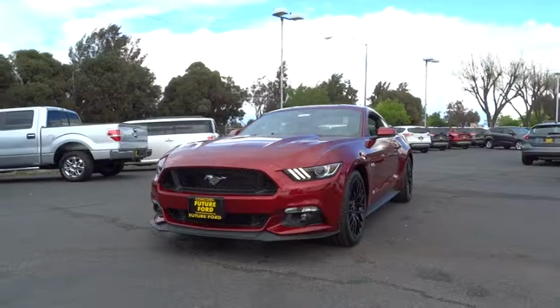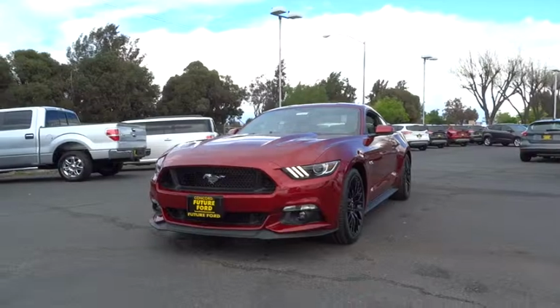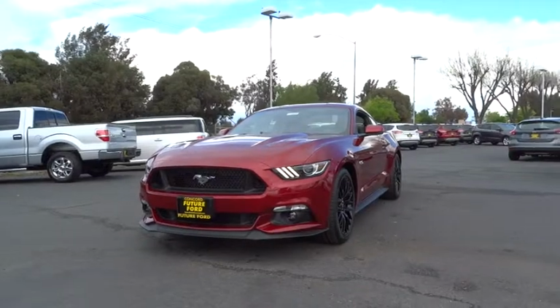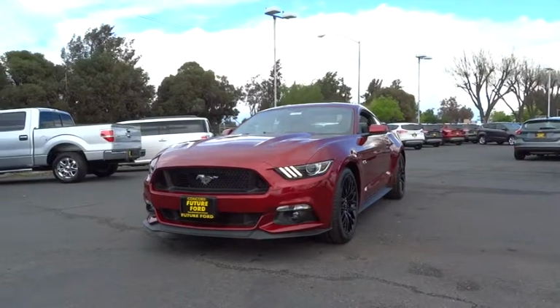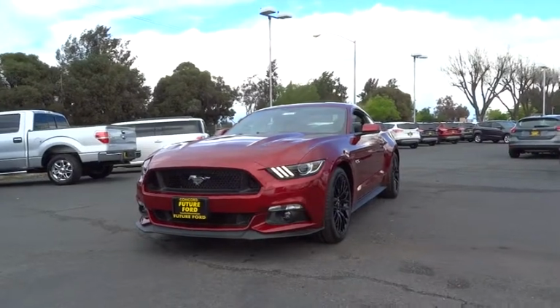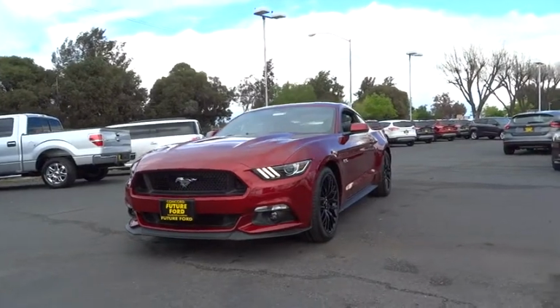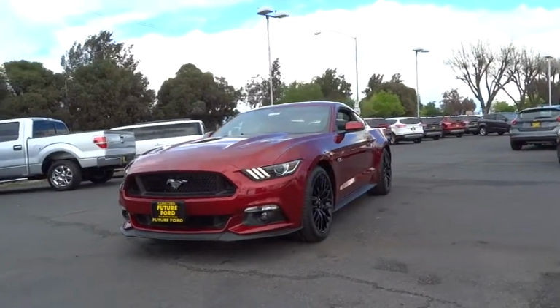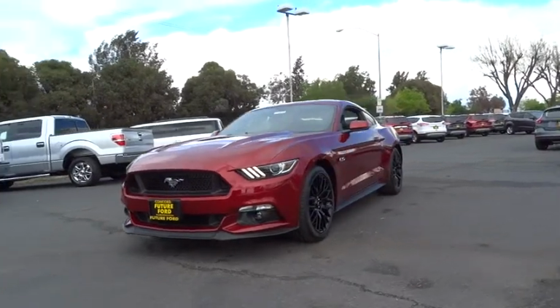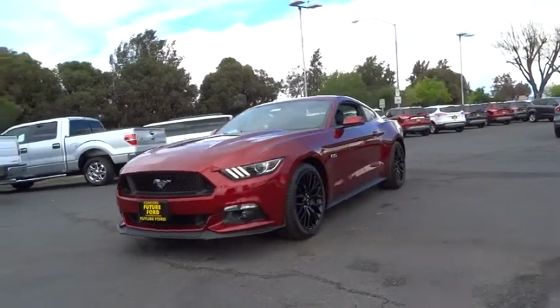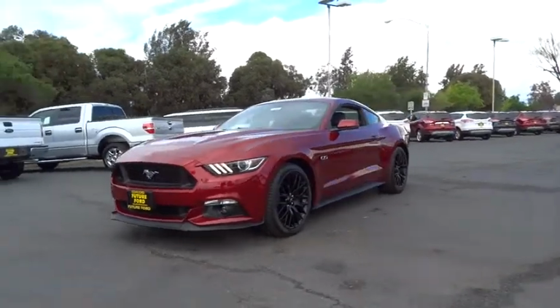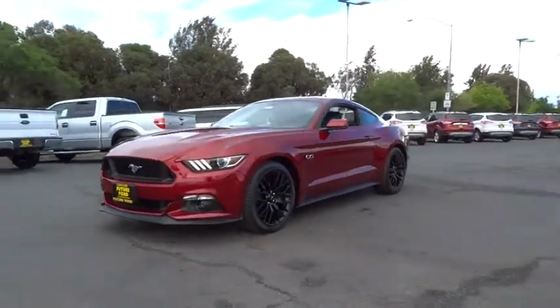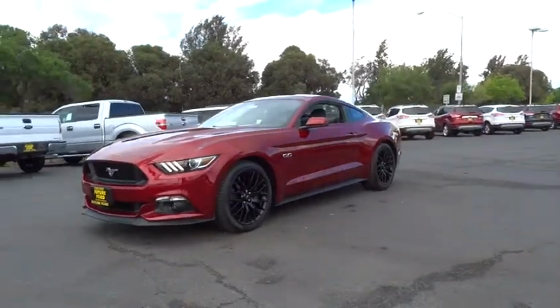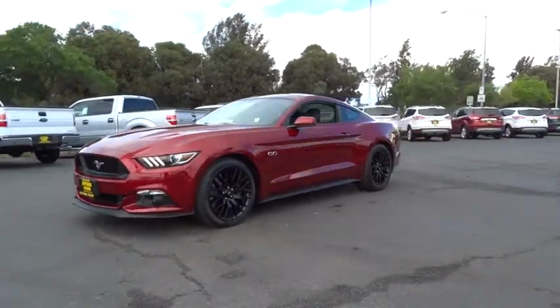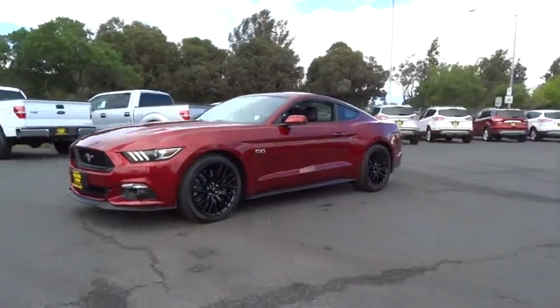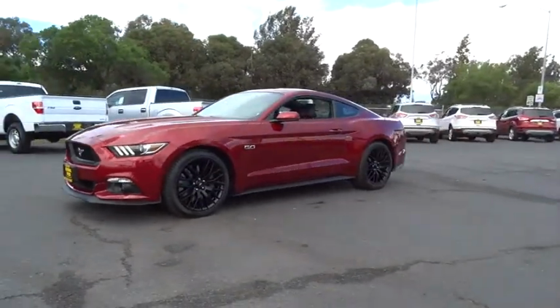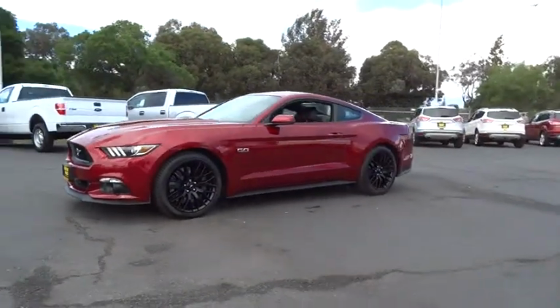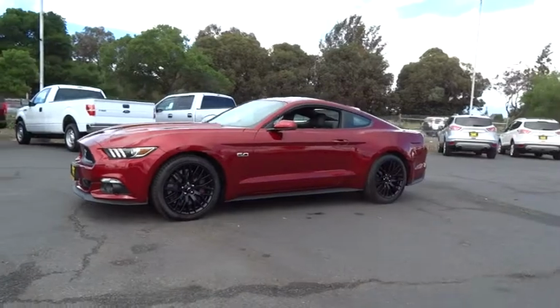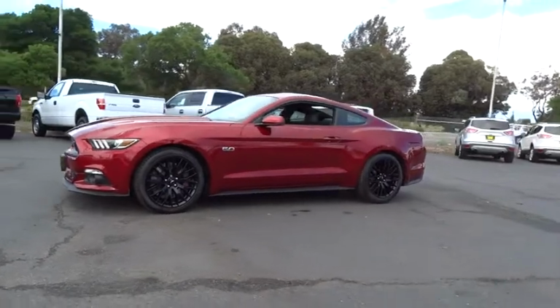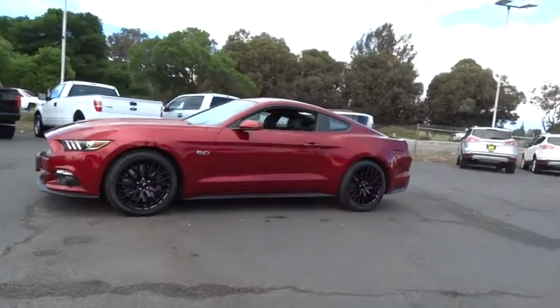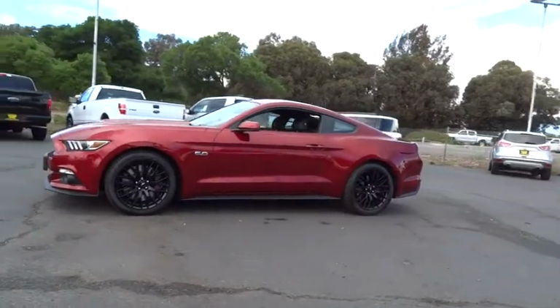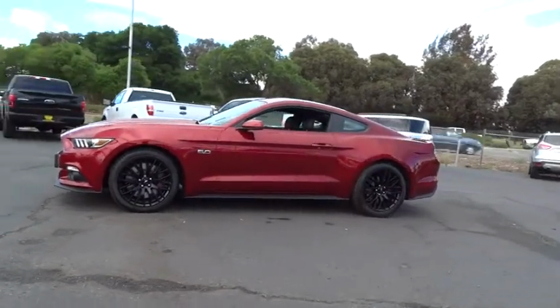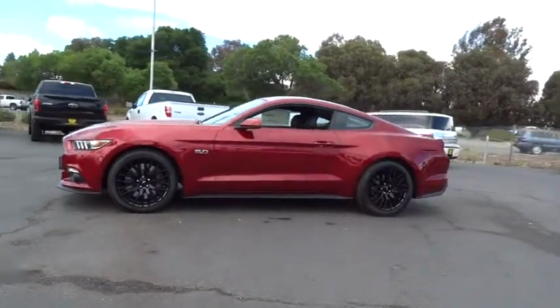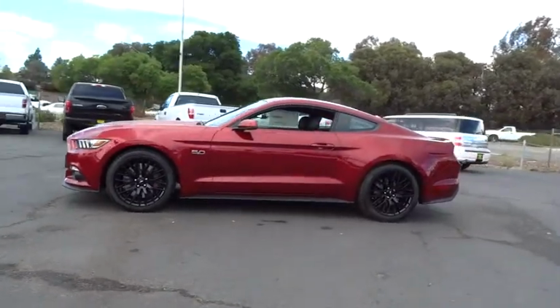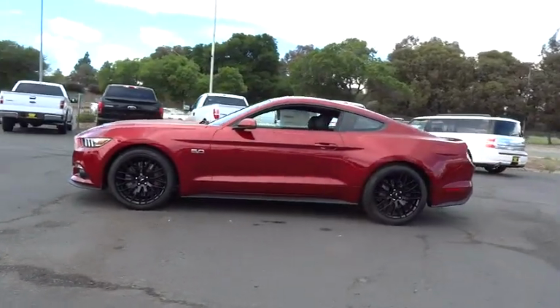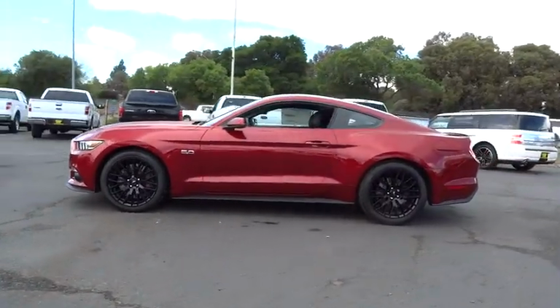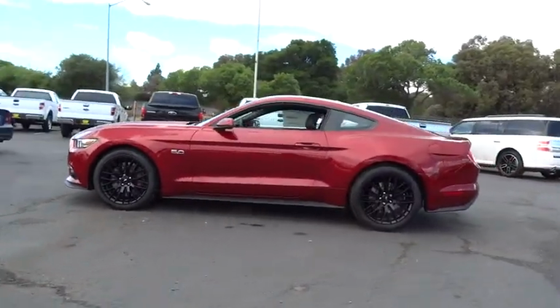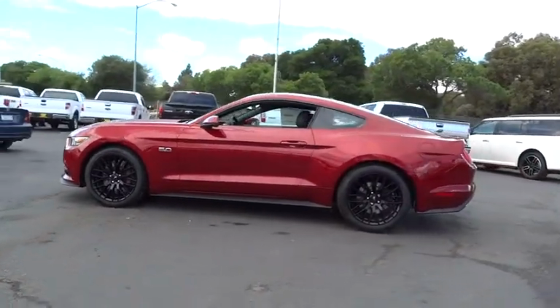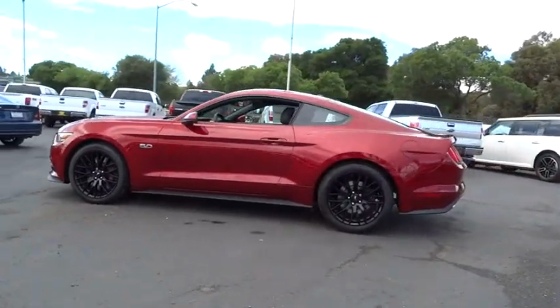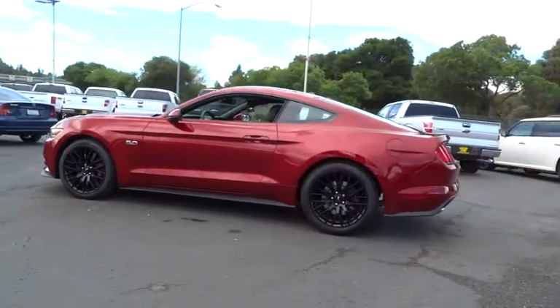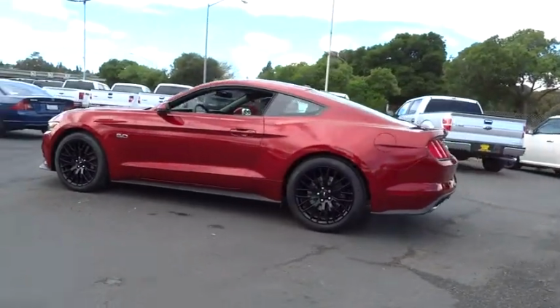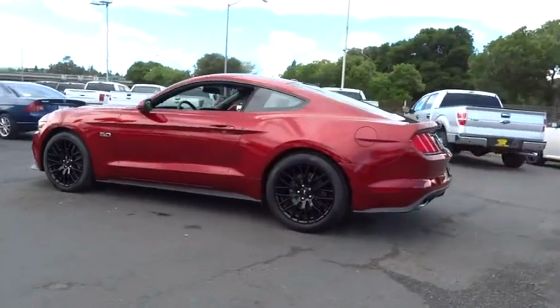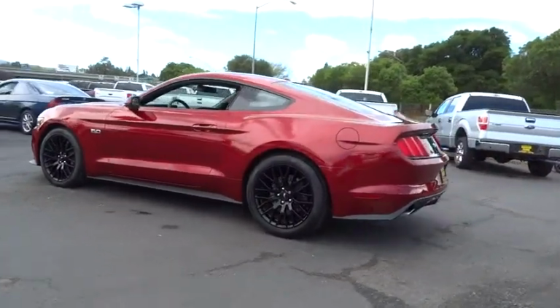The 2015 Mustang. The Mustang is race-worthy and ready for the track, and is priced below $45,000. Here are some of this vehicle's great options.